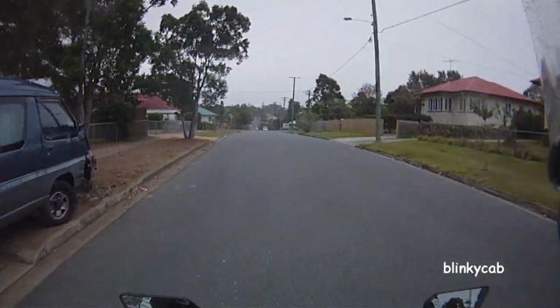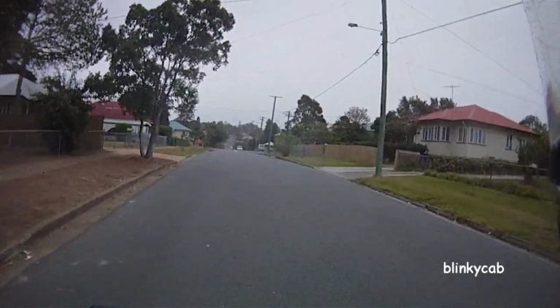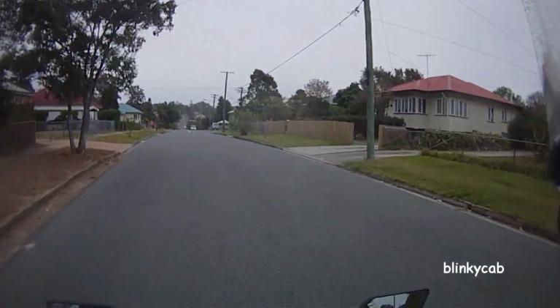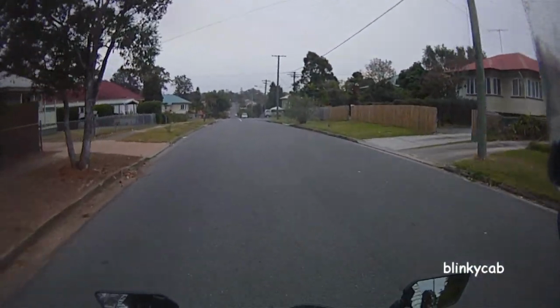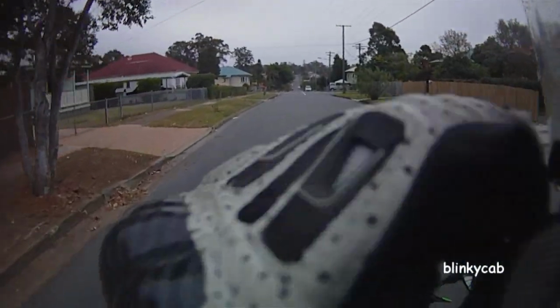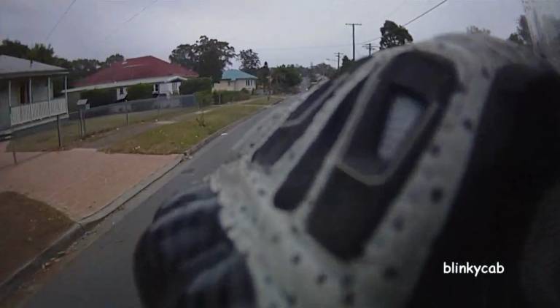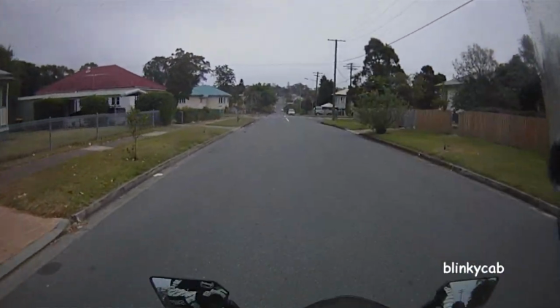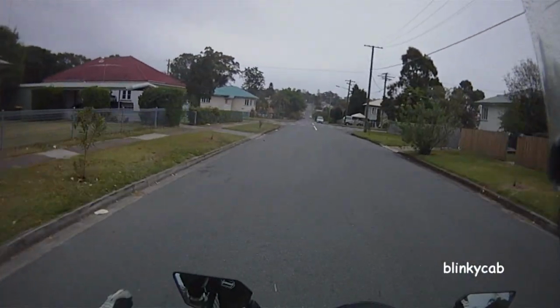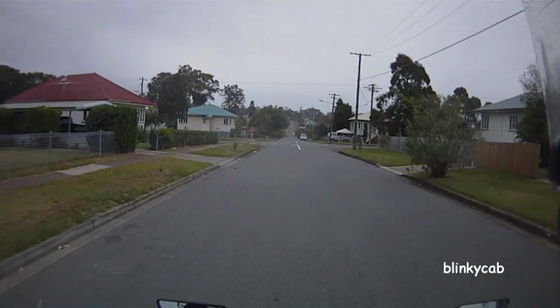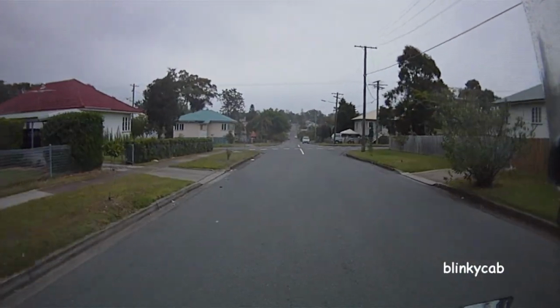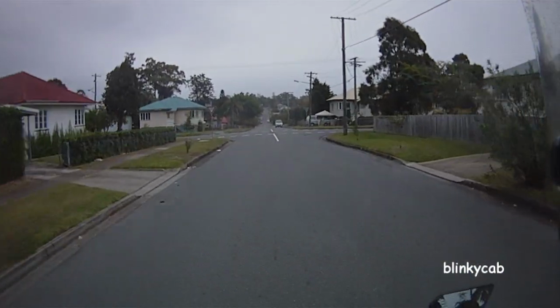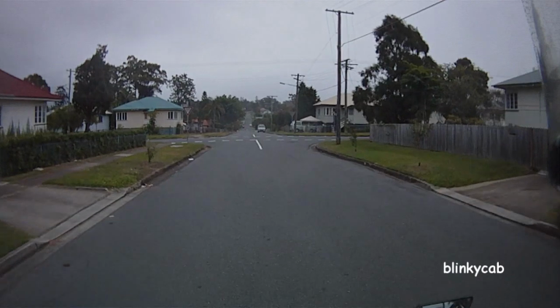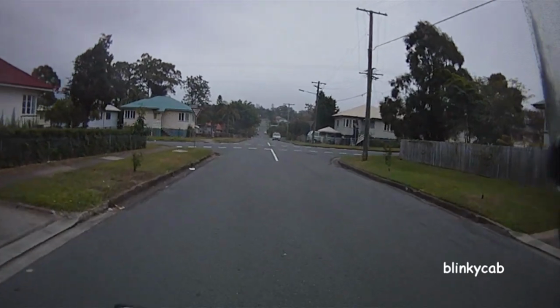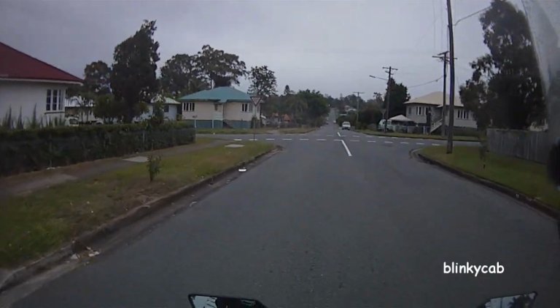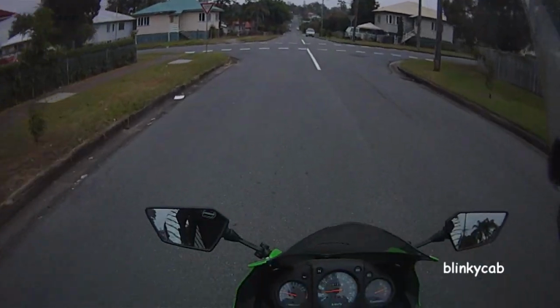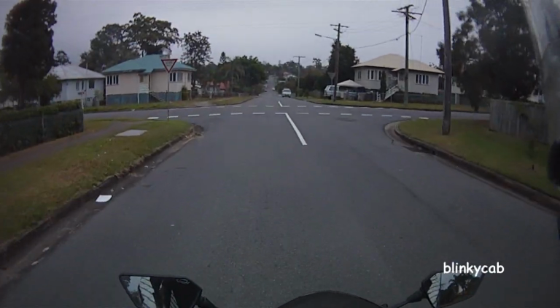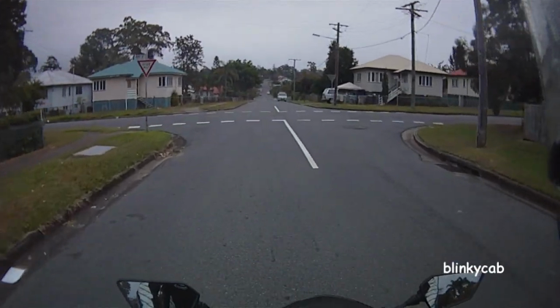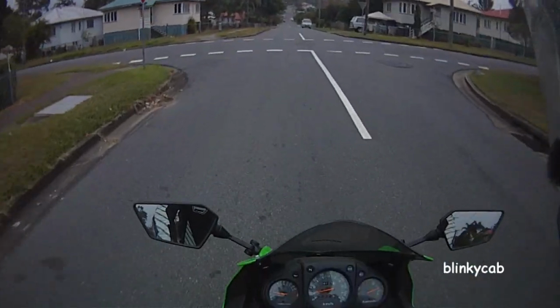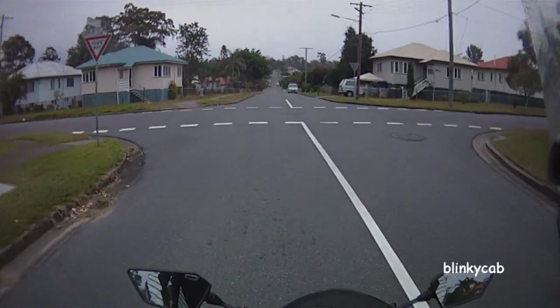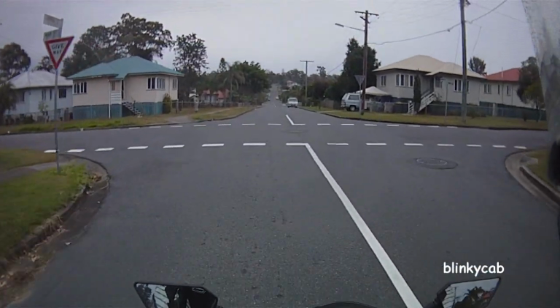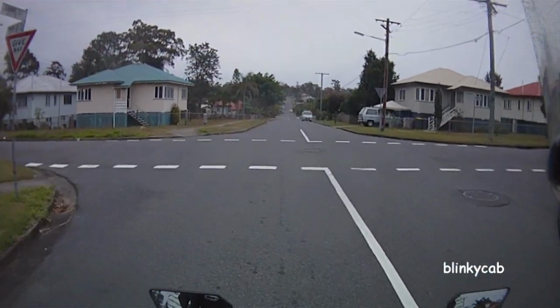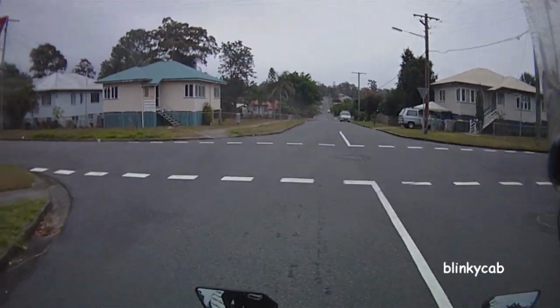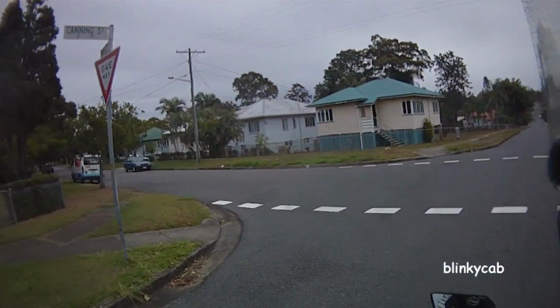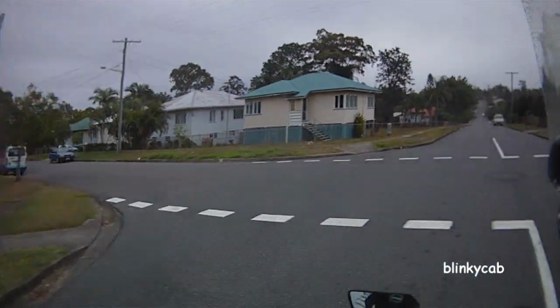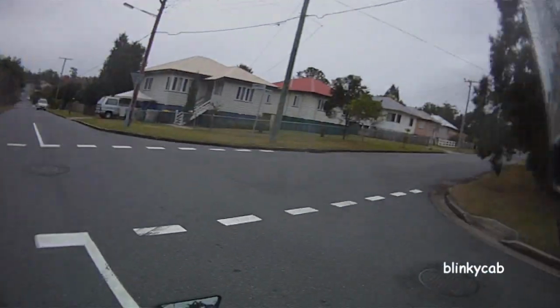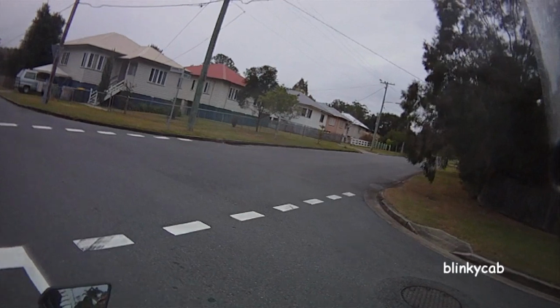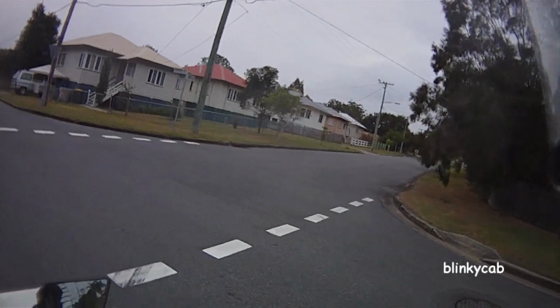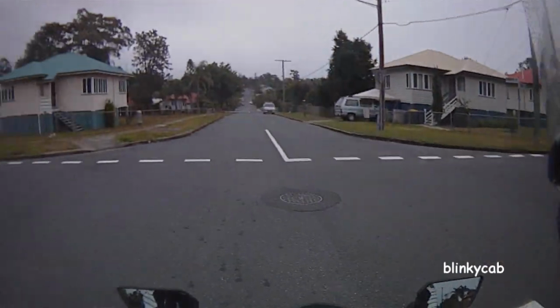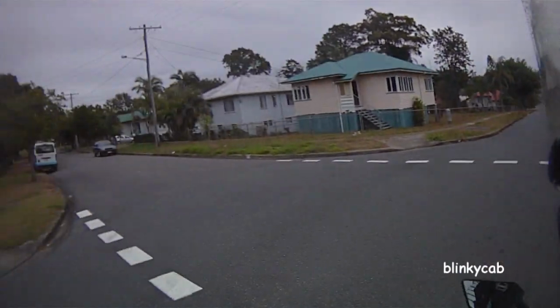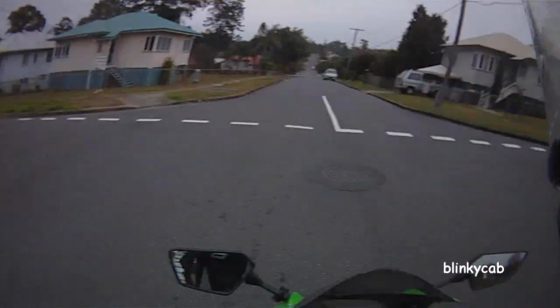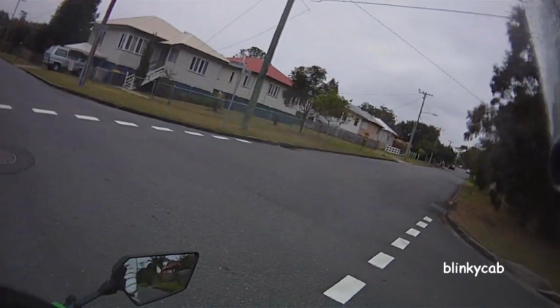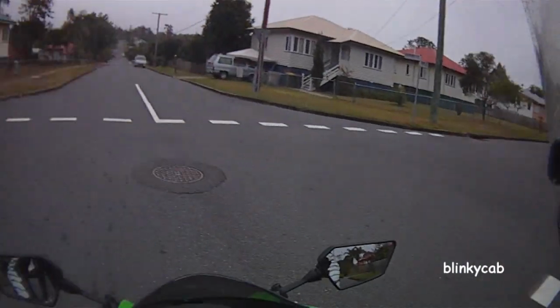So when you get your bike, or if you've just gotten your bike and you've tried to avoid hills, don't be scared. Just go out and find the biggest hill you can find and practice.